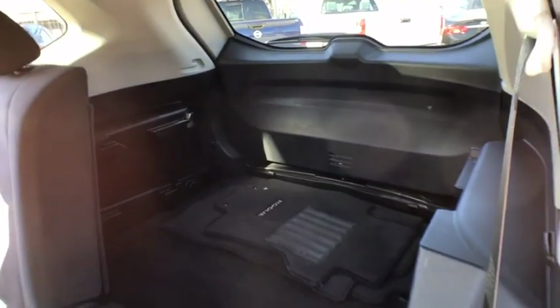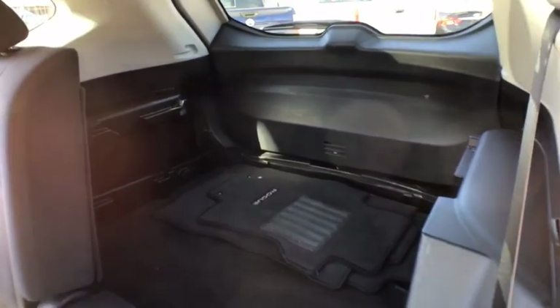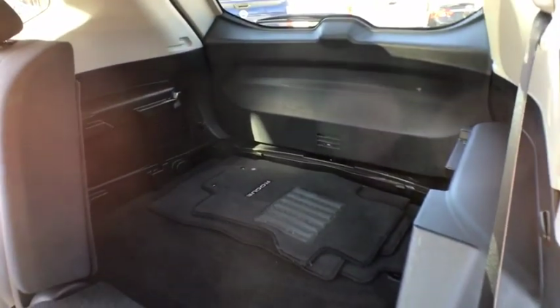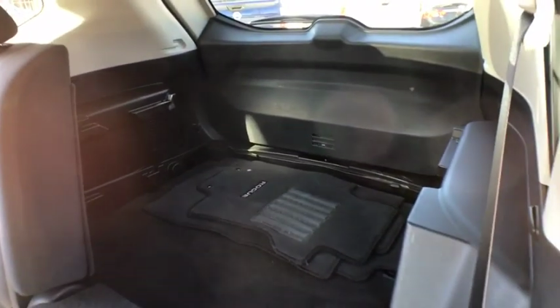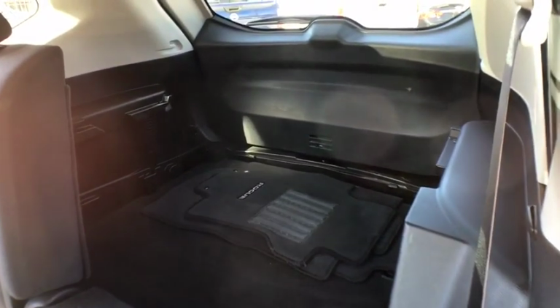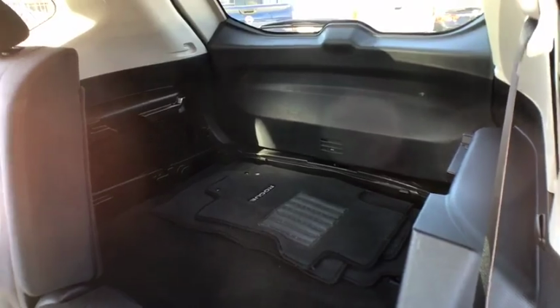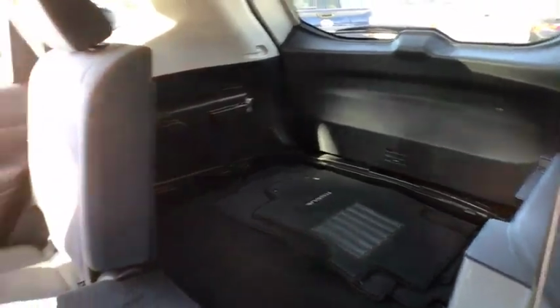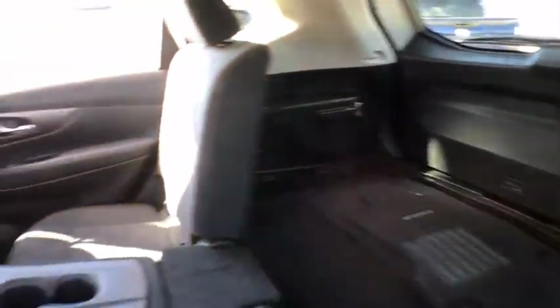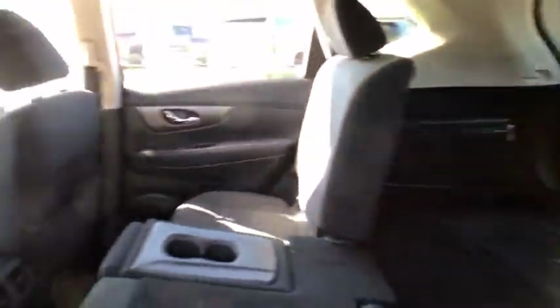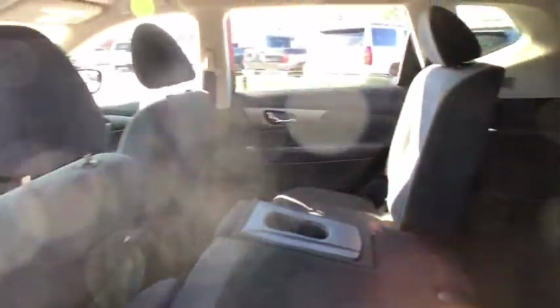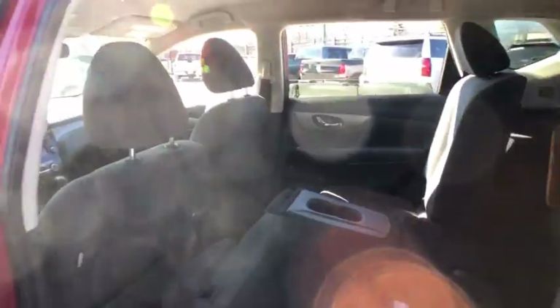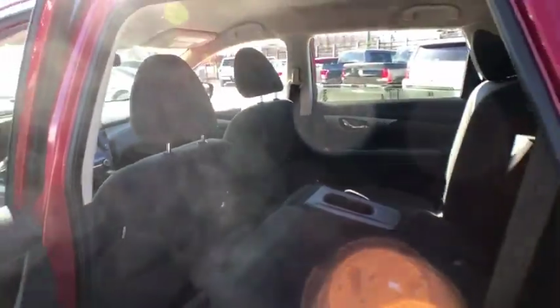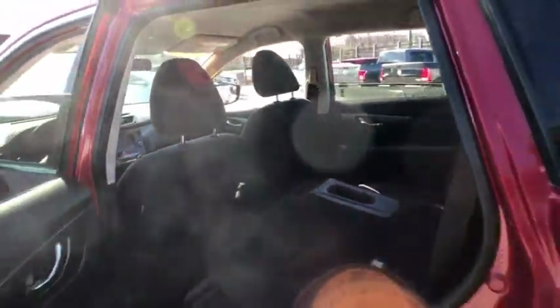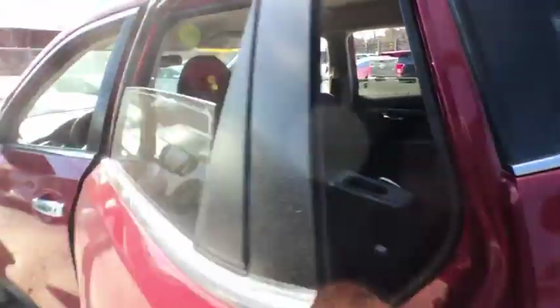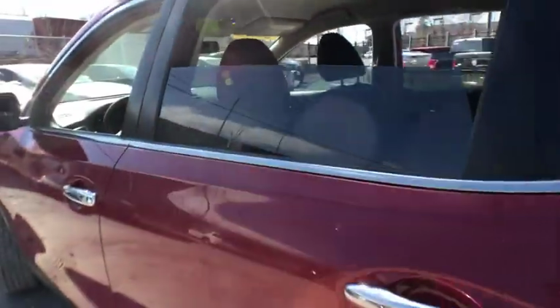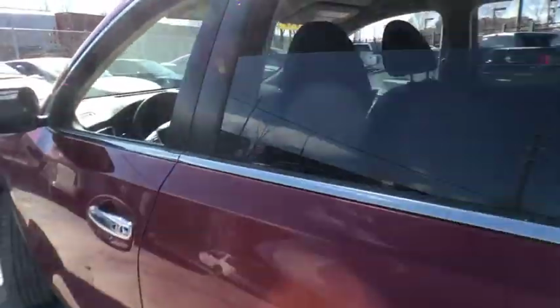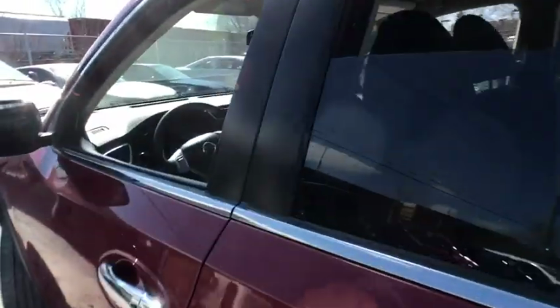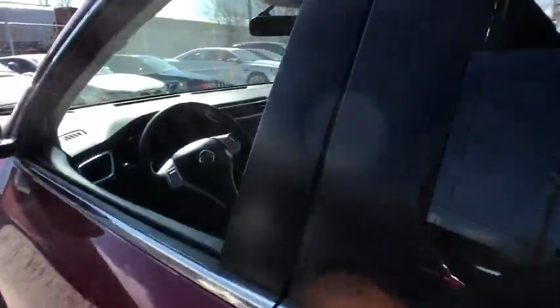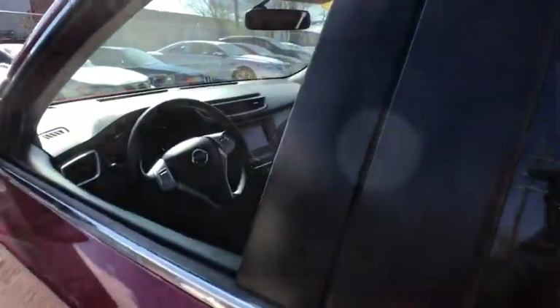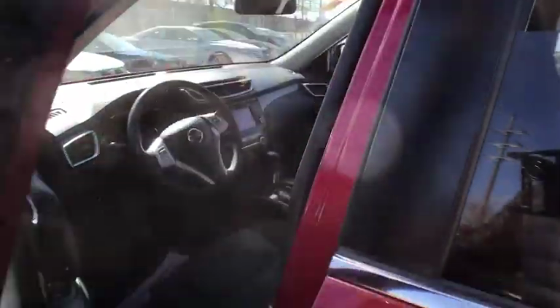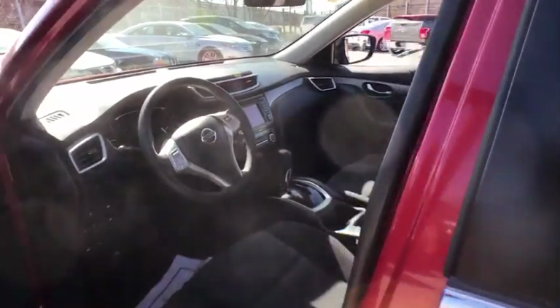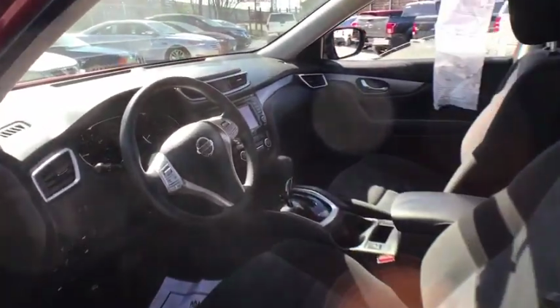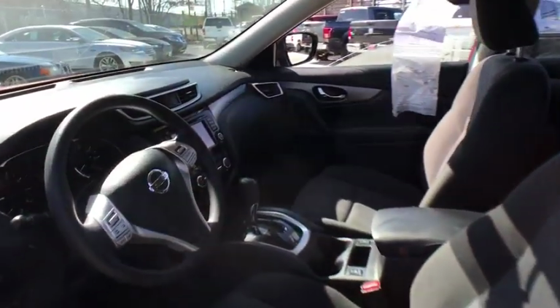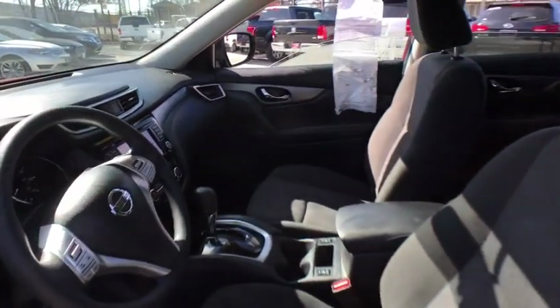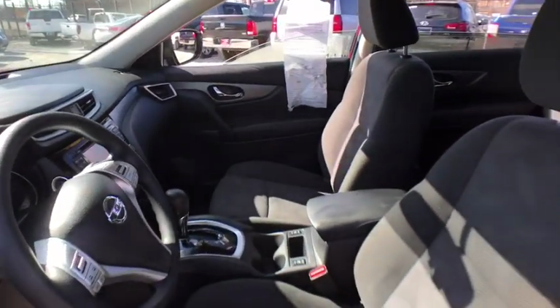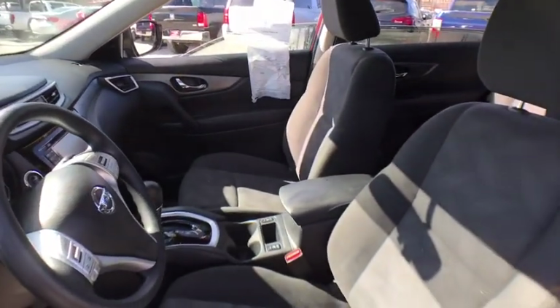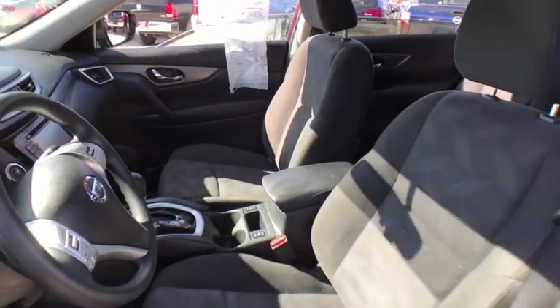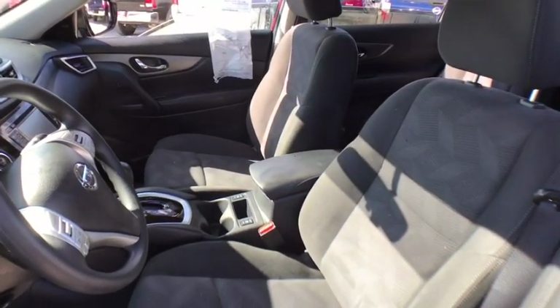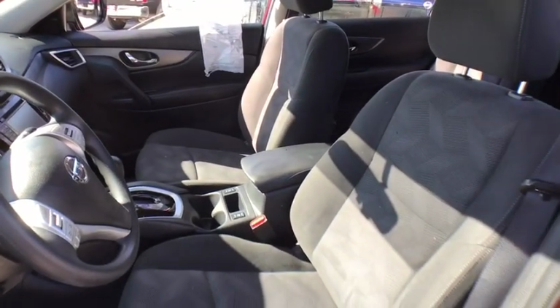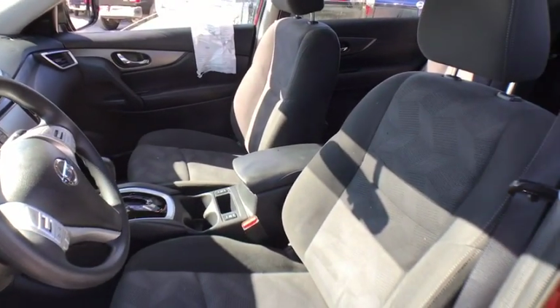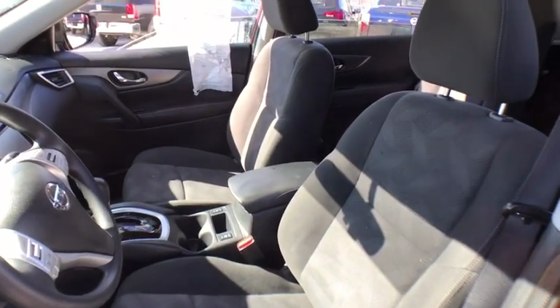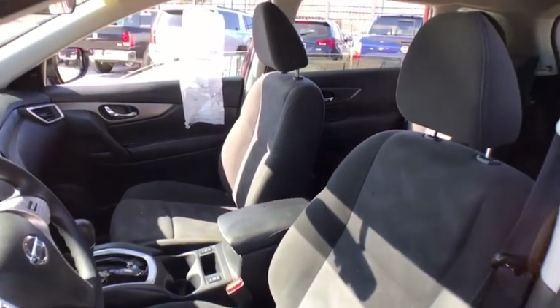Climate control, AM FM stereo radio, MP3 player, child safety locks. This vehicle is Carfax certified one owner and qualifies for the Carfax buyback guarantee.